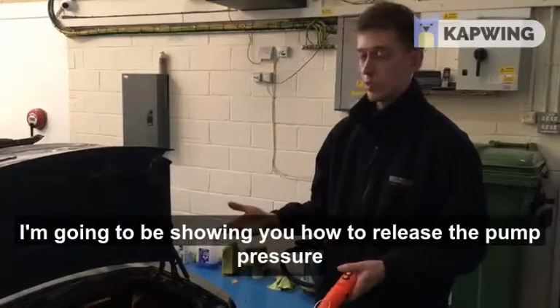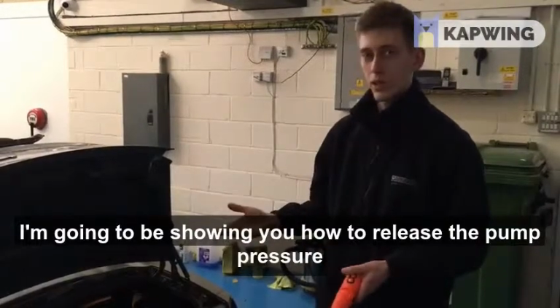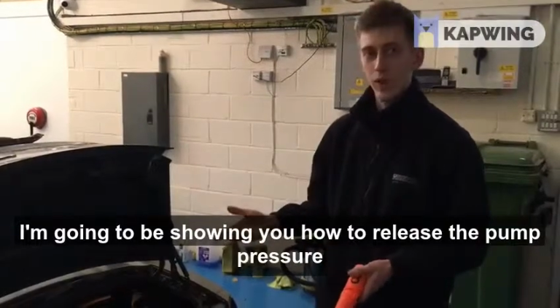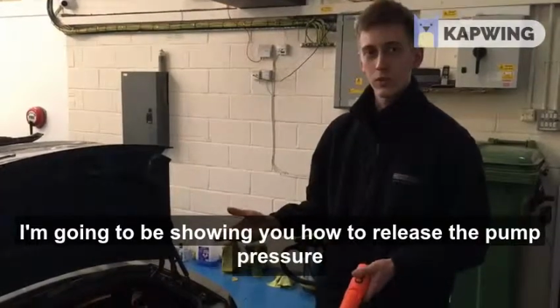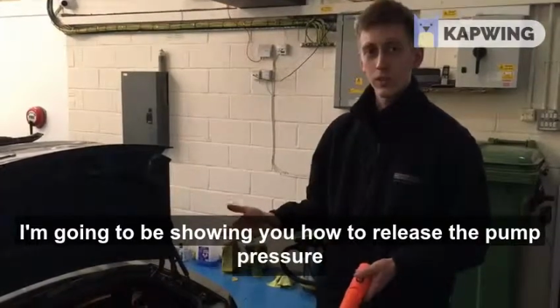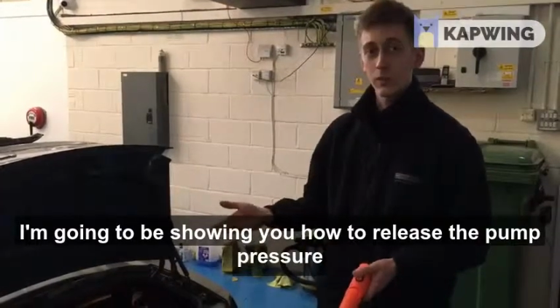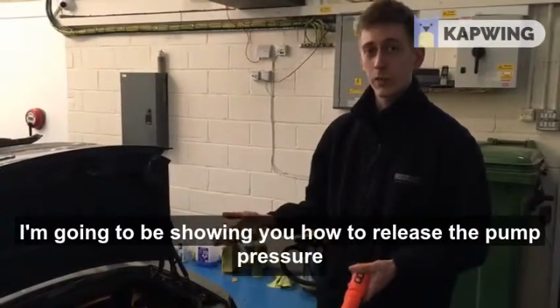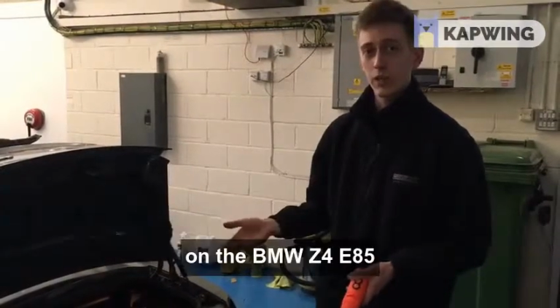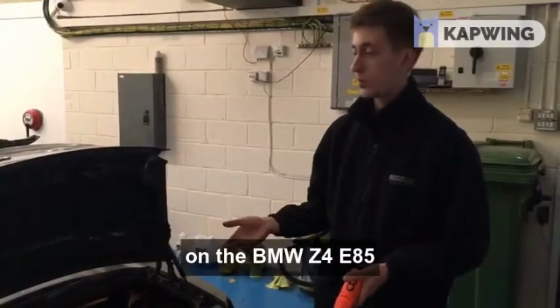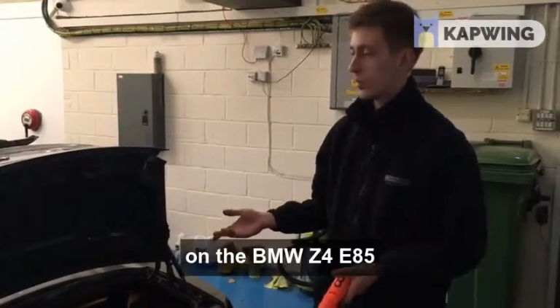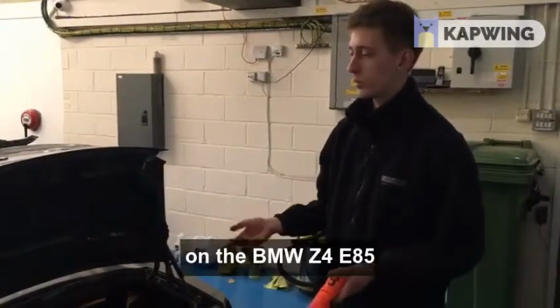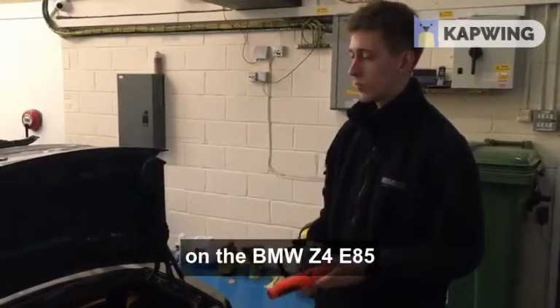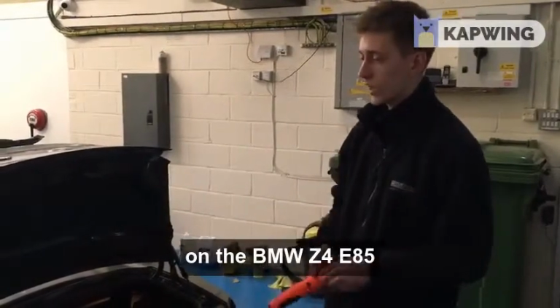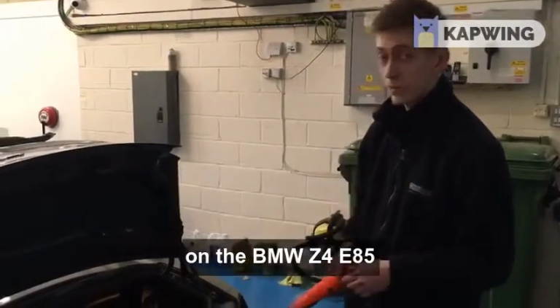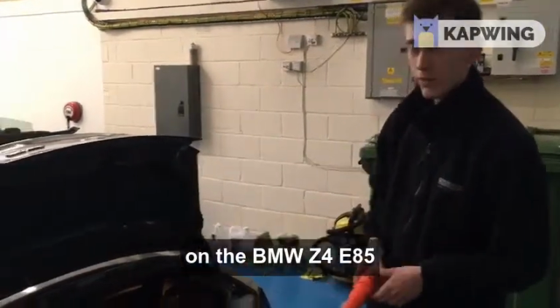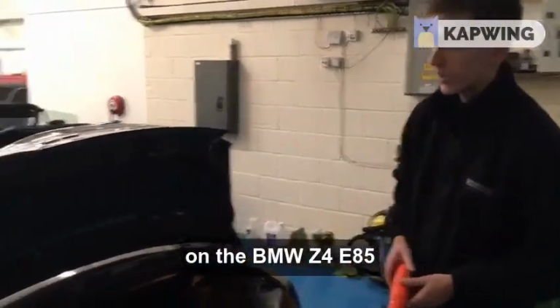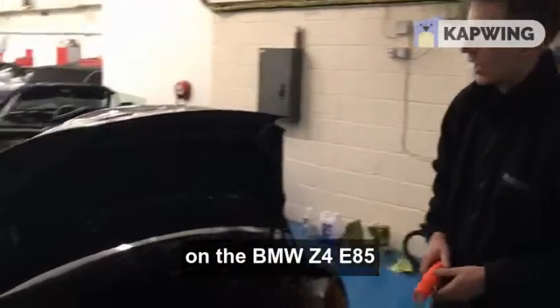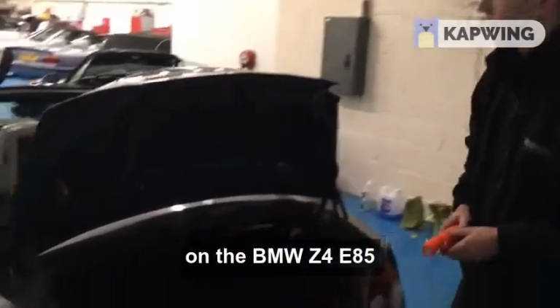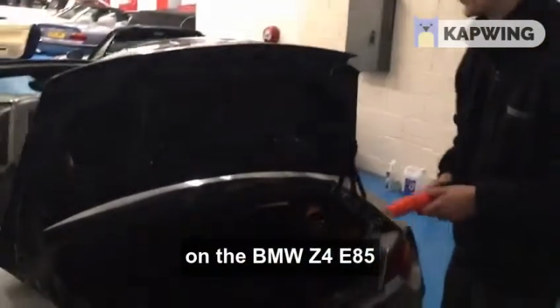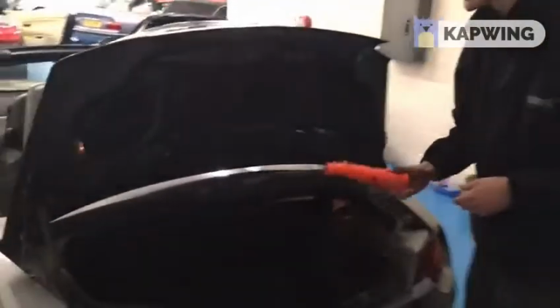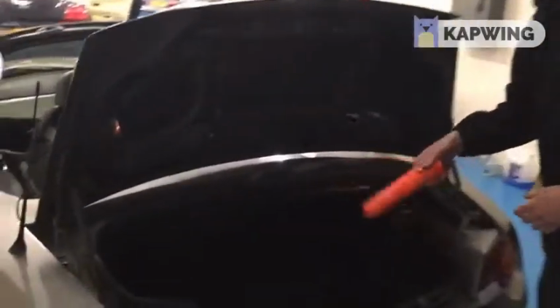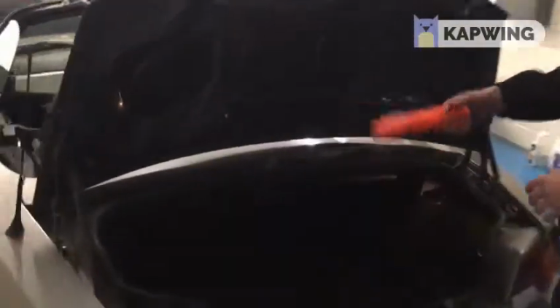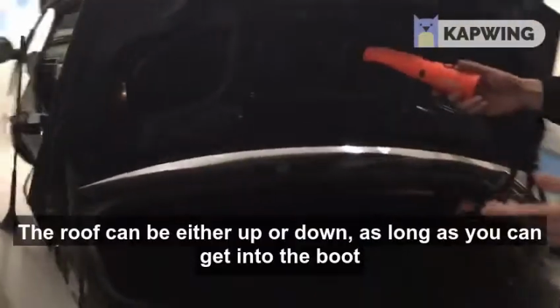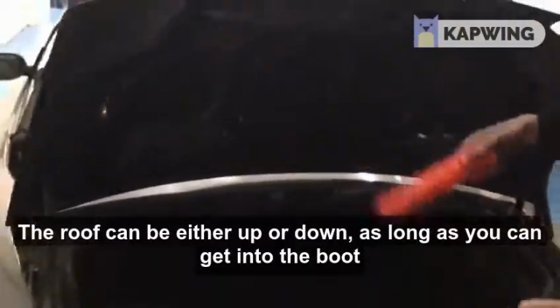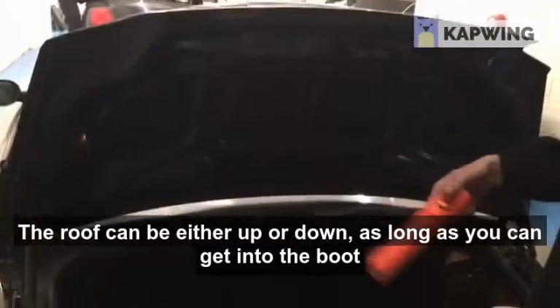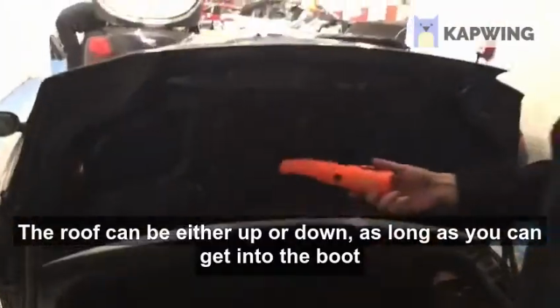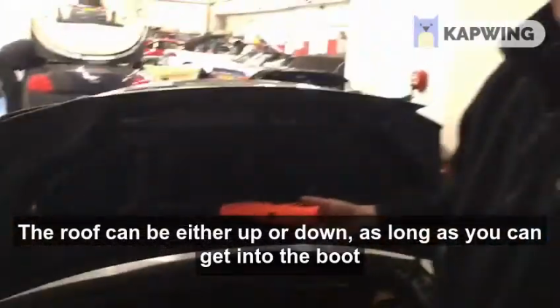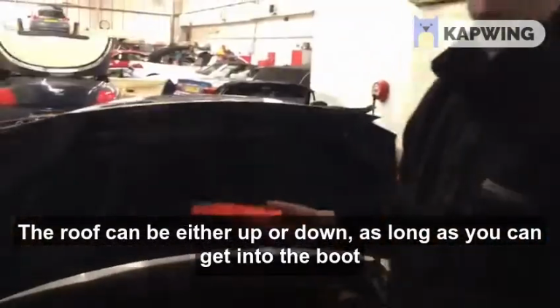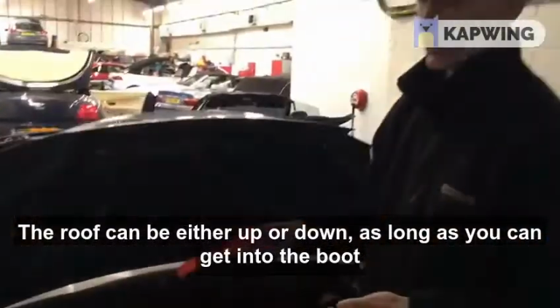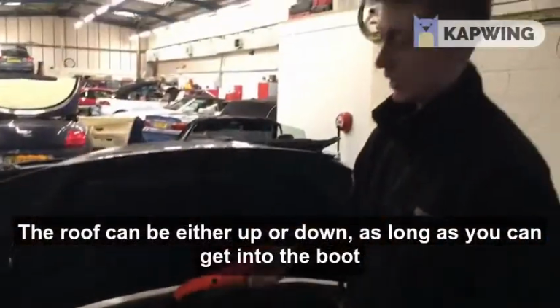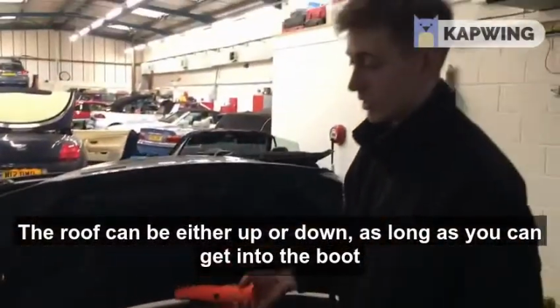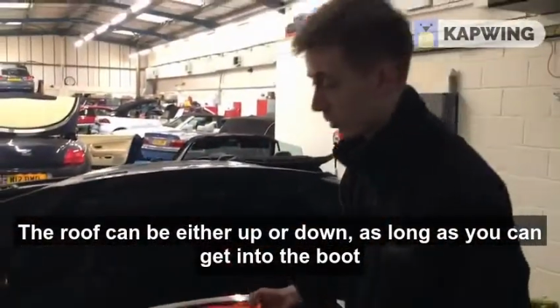I'm going to be showing you how to release the pump pressure on a BMW Z4 E85. The roof can be either up or down as long as you can get into the boot.